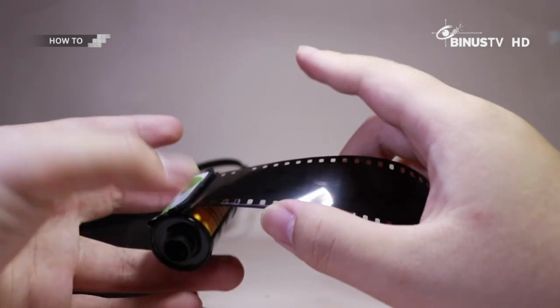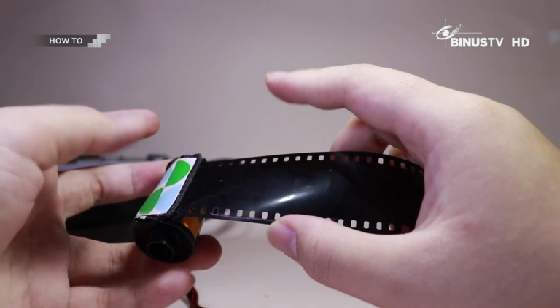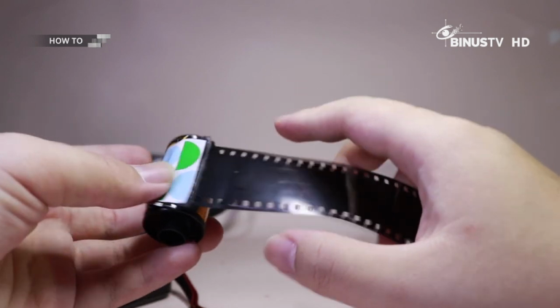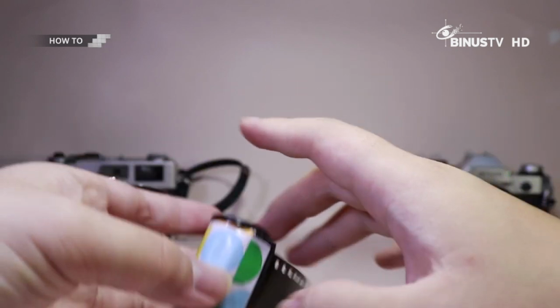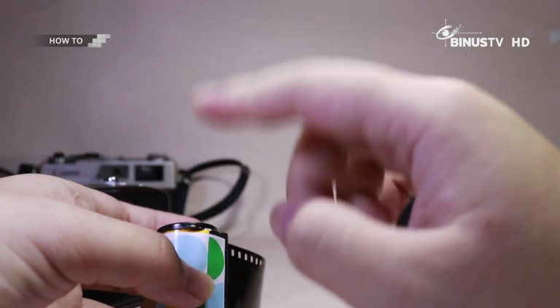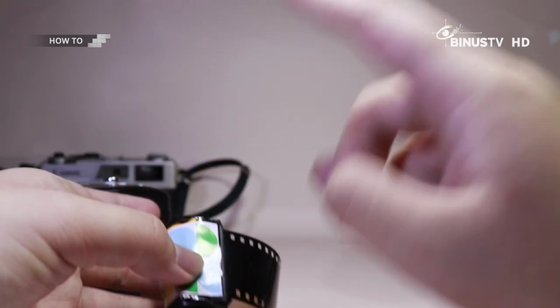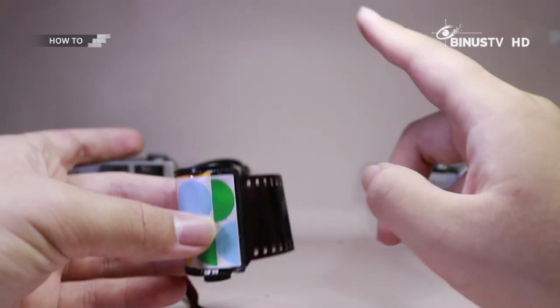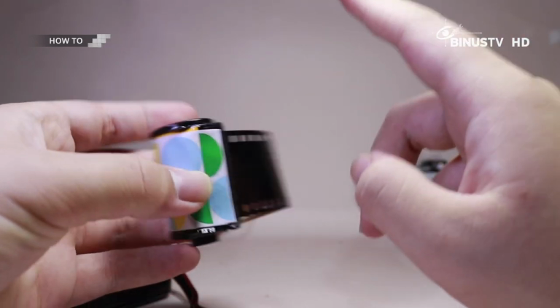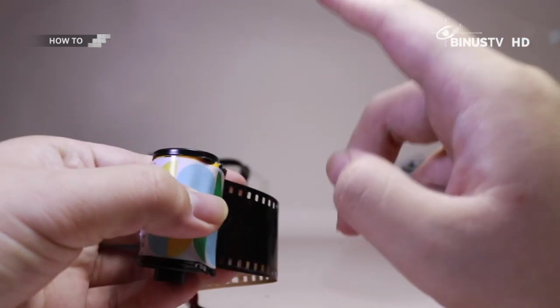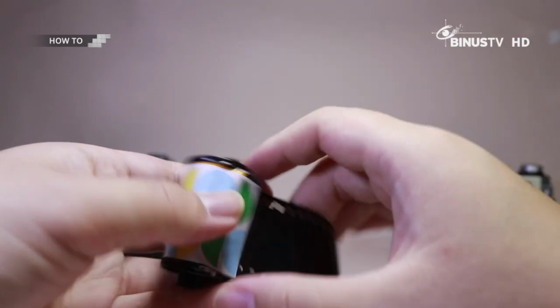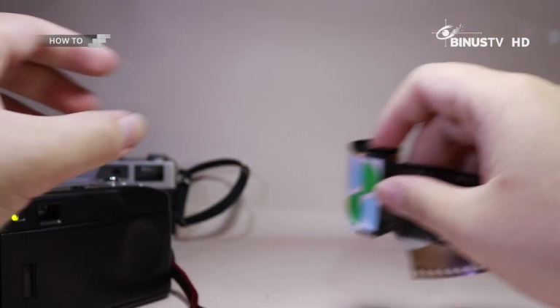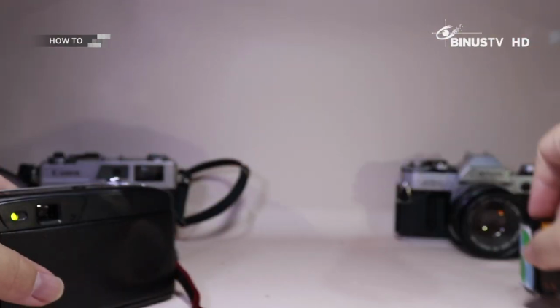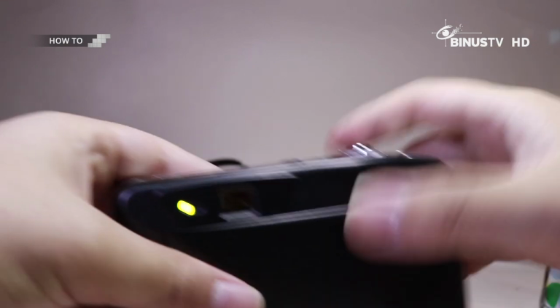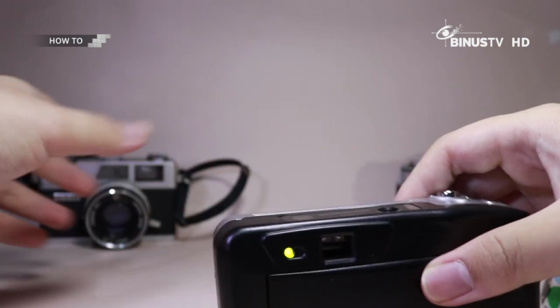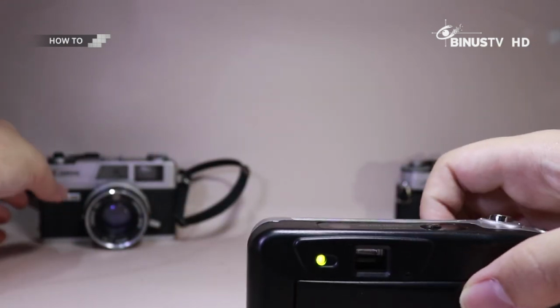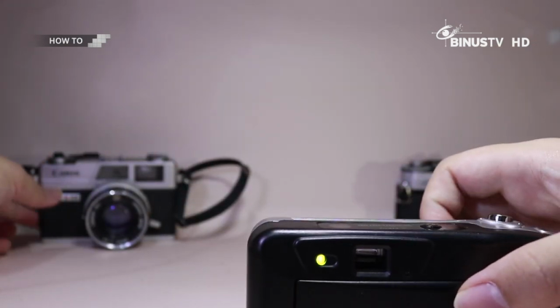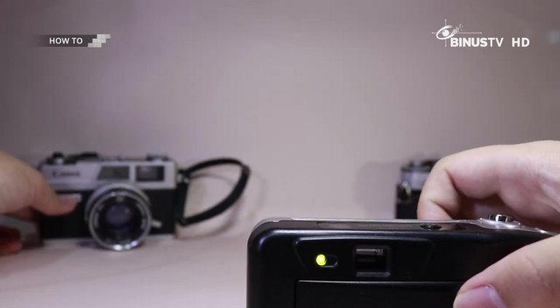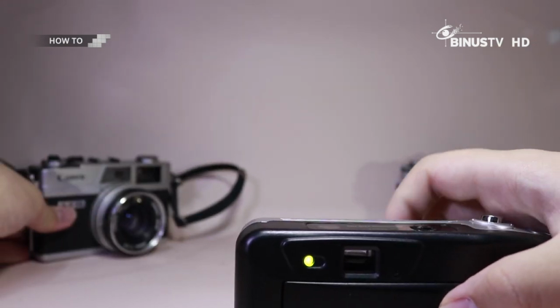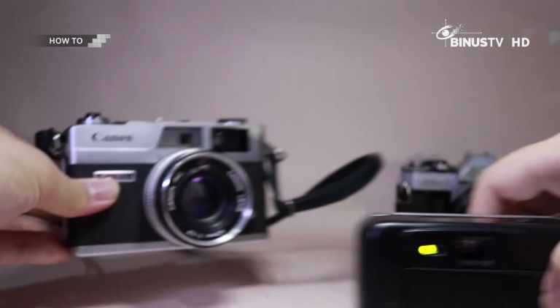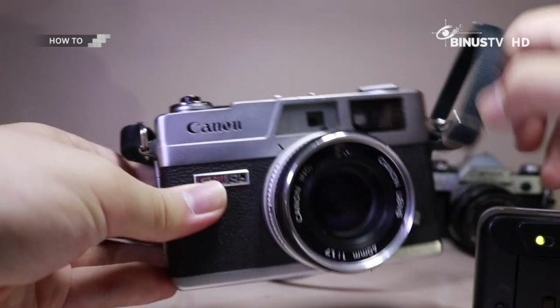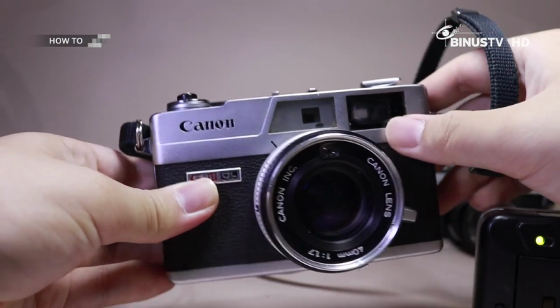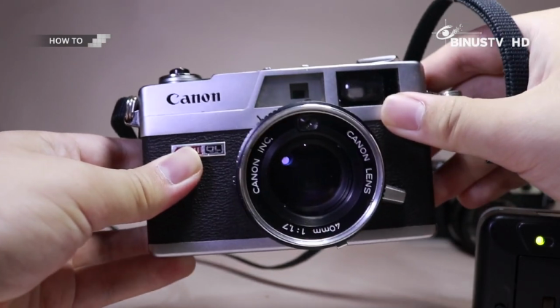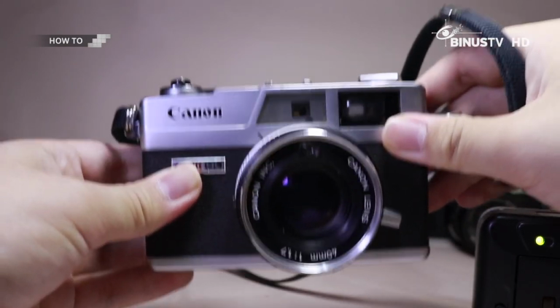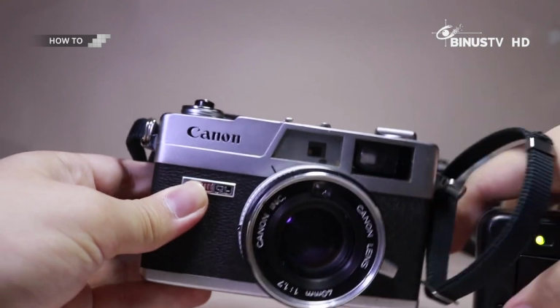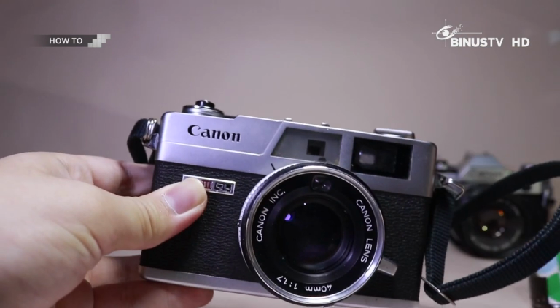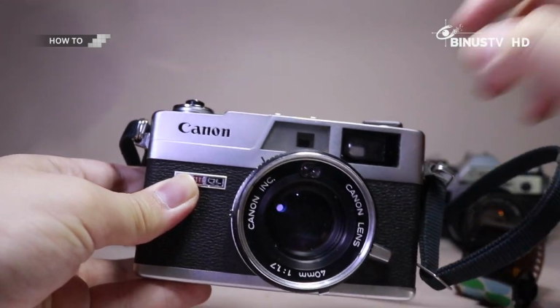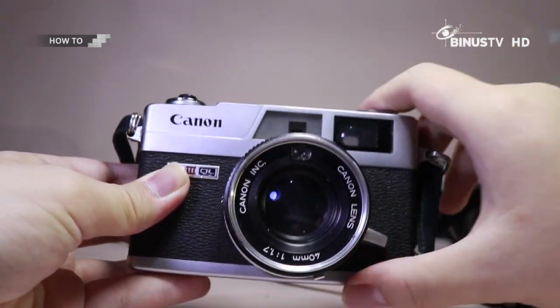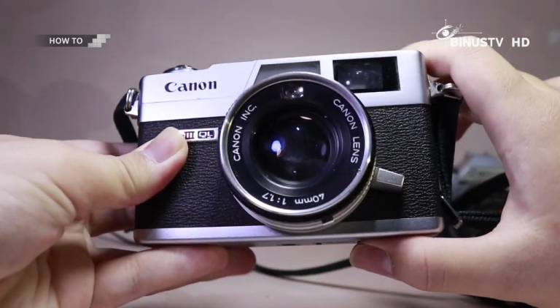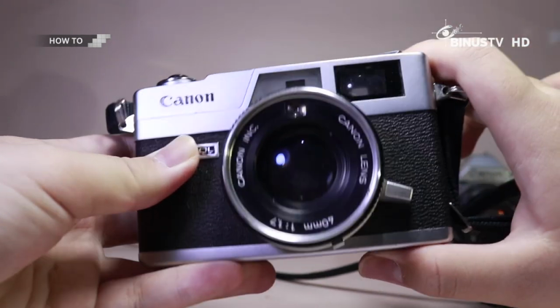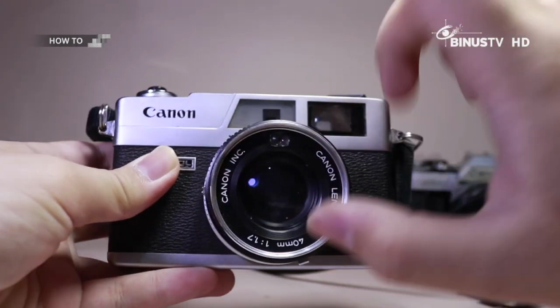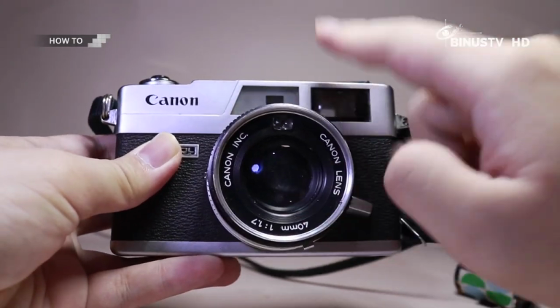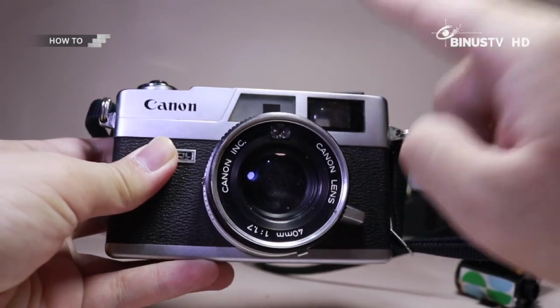Untuk yang kali ini gue kasih tau bagaimana untuk yang point and shoot. Di segmen berikutnya gue akan balik lagi untuk bagaimana memasukkan di kamera rangefinder. Buat Smart Viewers yang penasaran, jangan kemana-mana, tetap di HowTo.